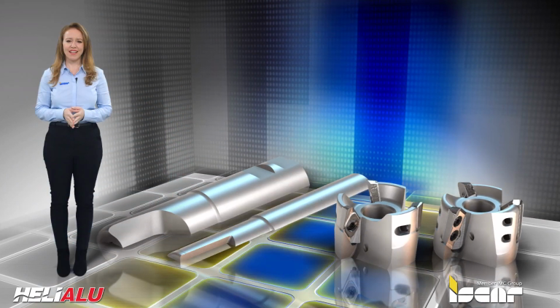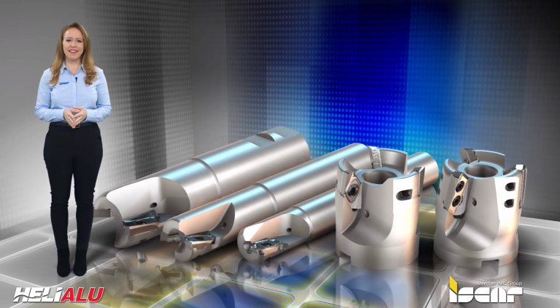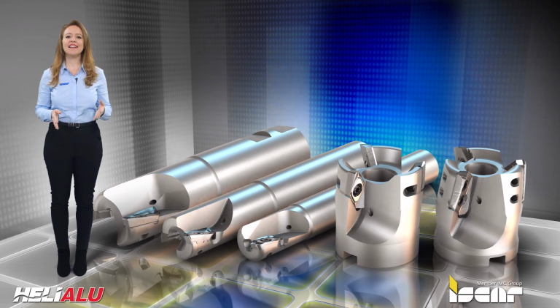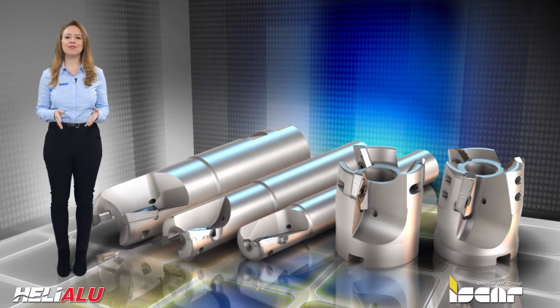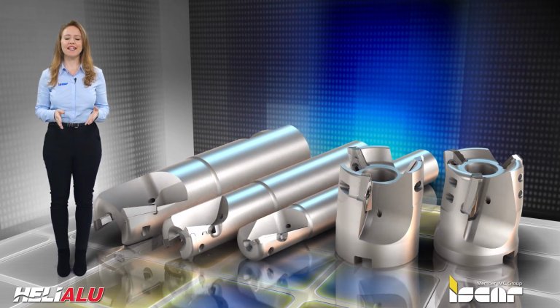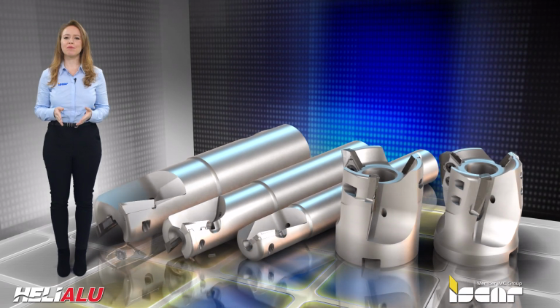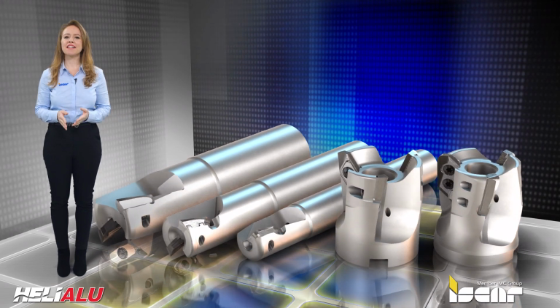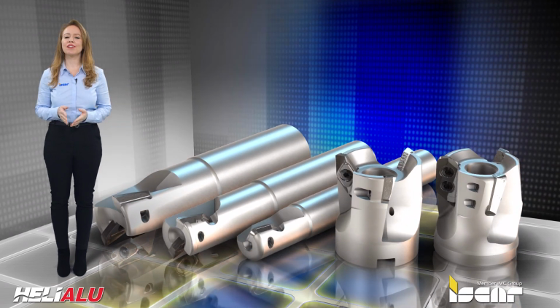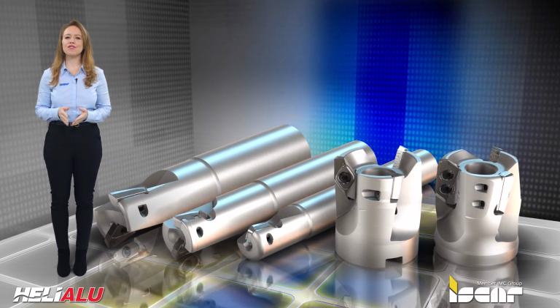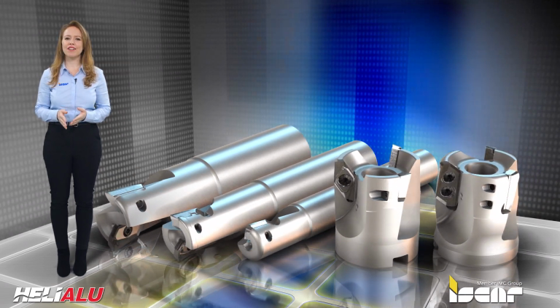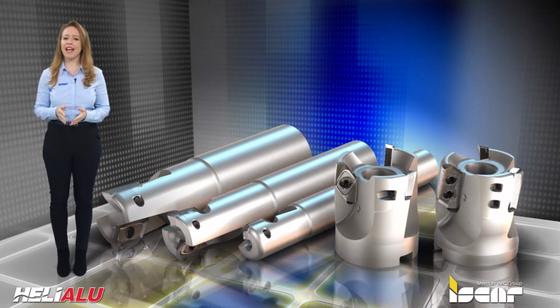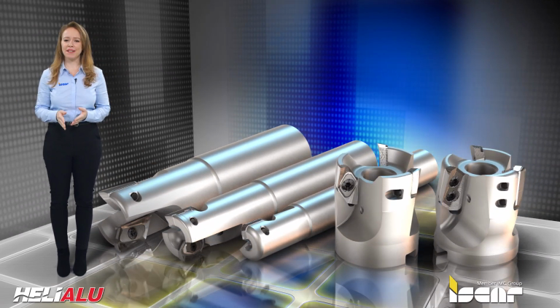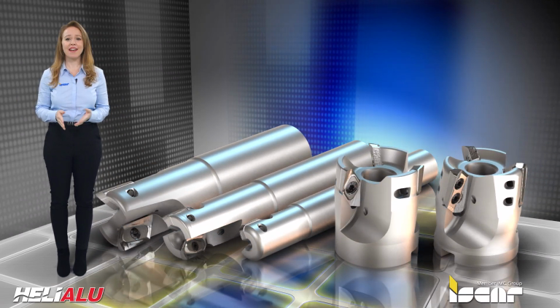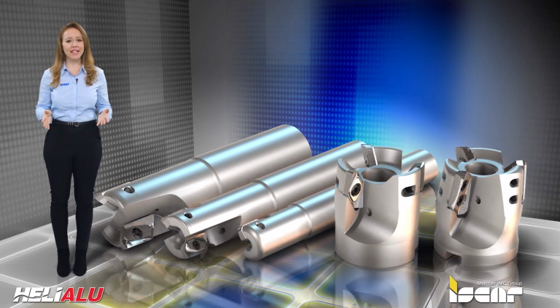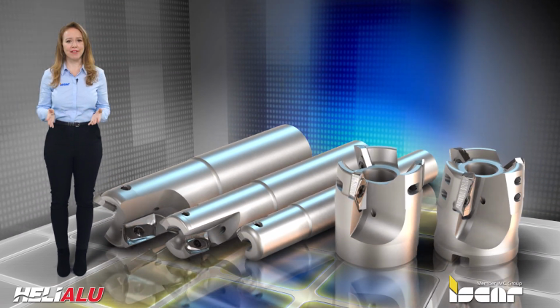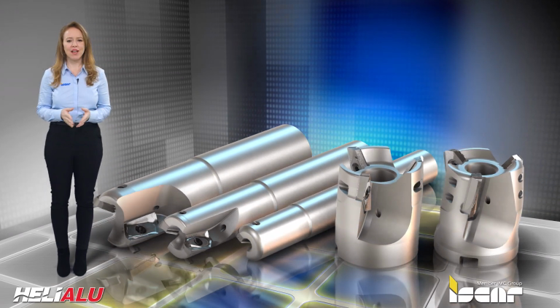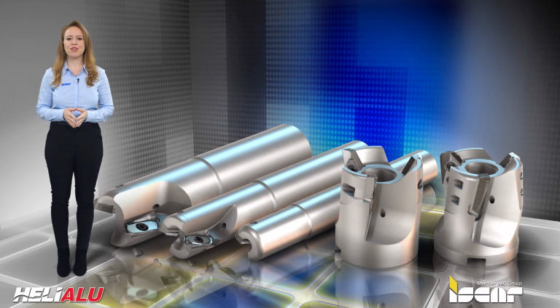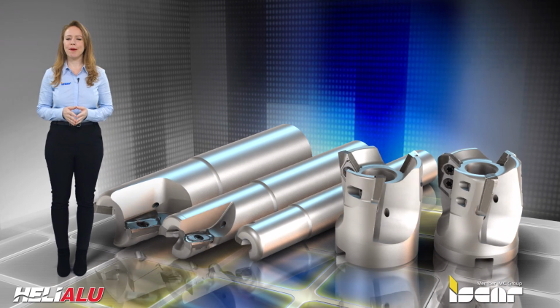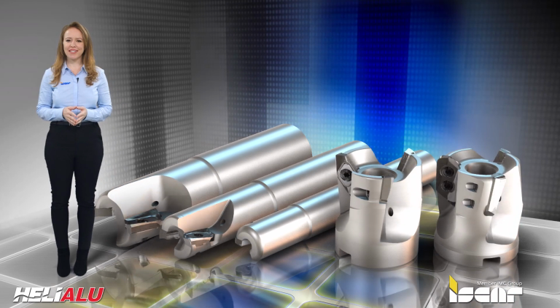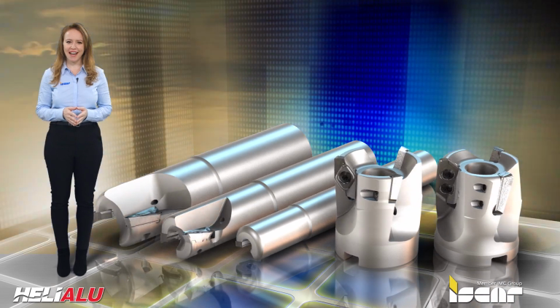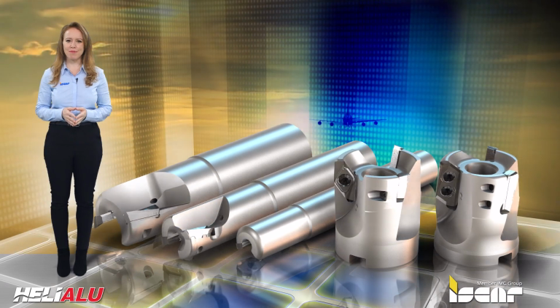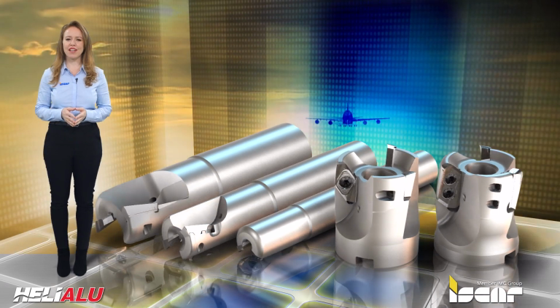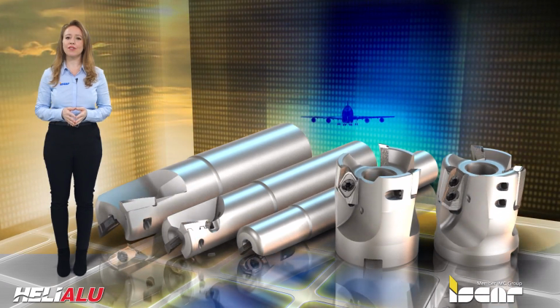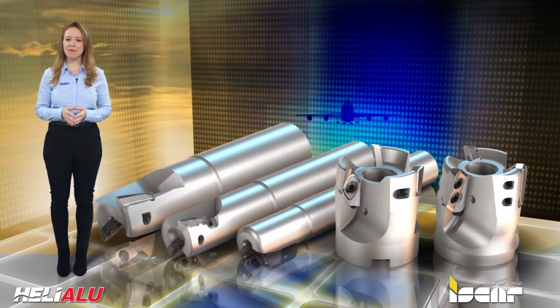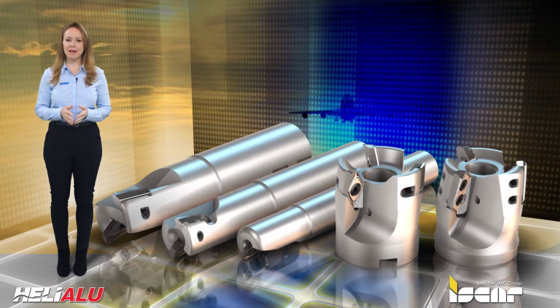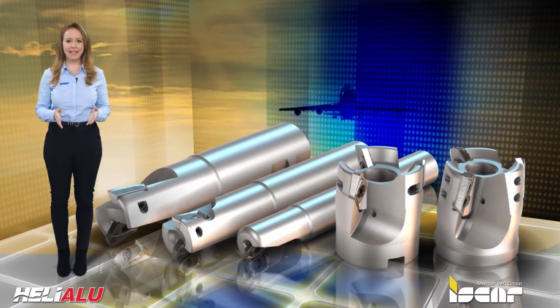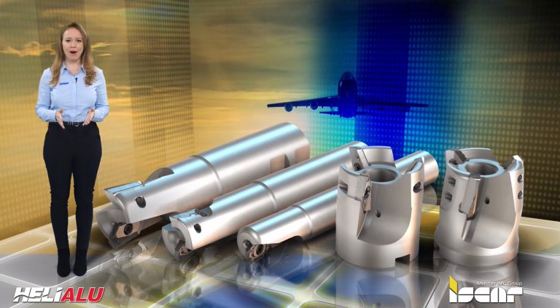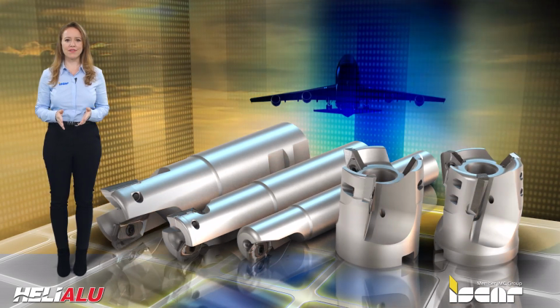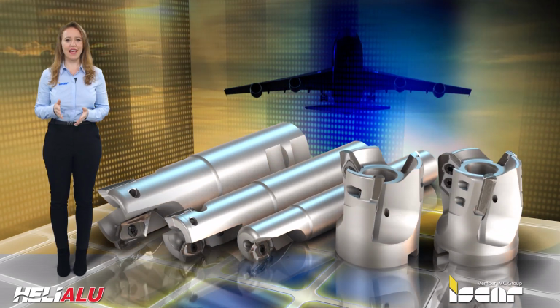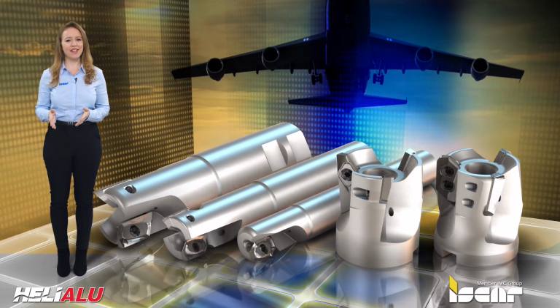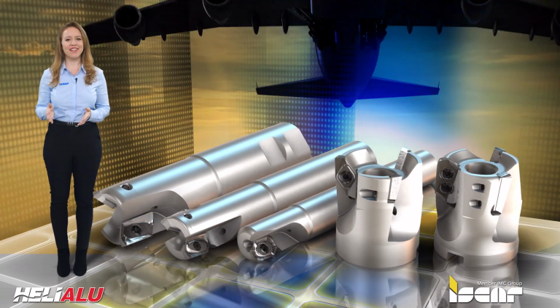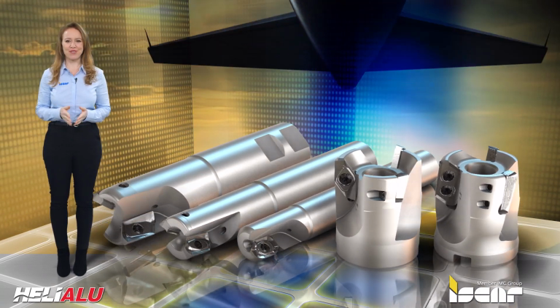The Helialu line is comprised of a large range of end mills and face mills which are specially designed for machining aluminum, mainly parts for the aviation industry.